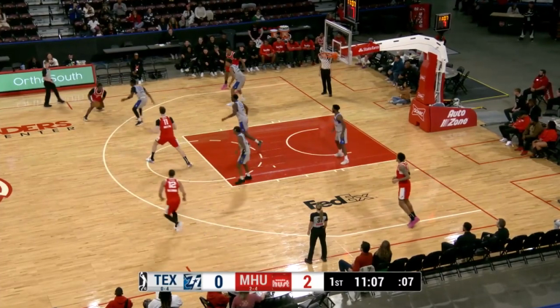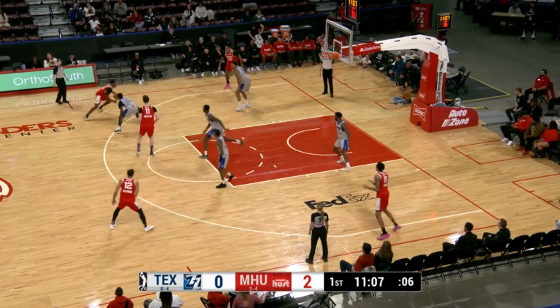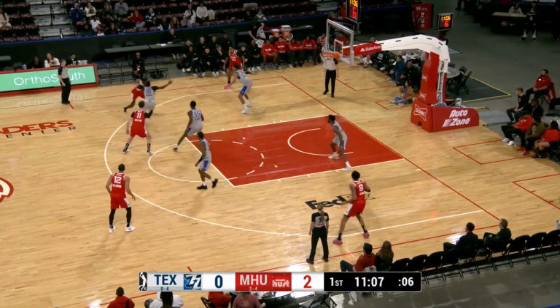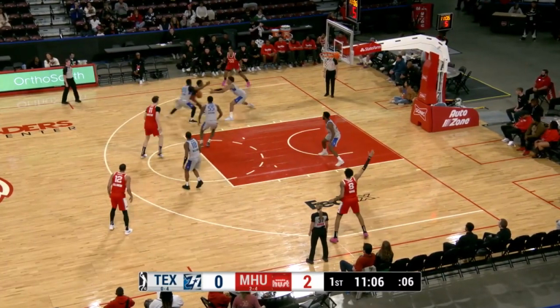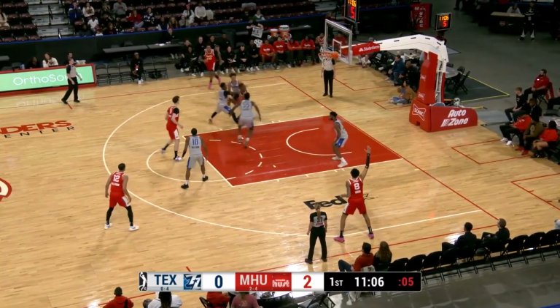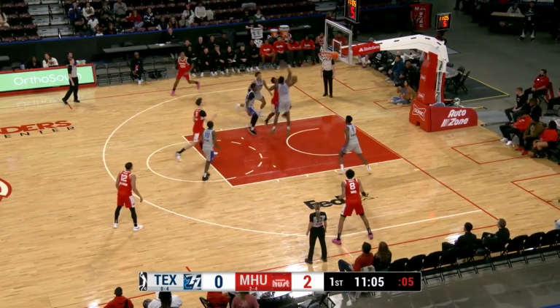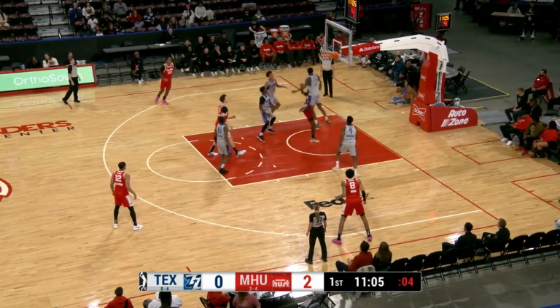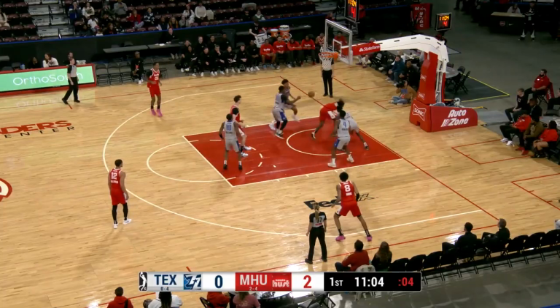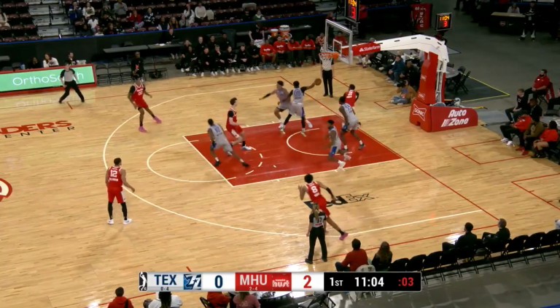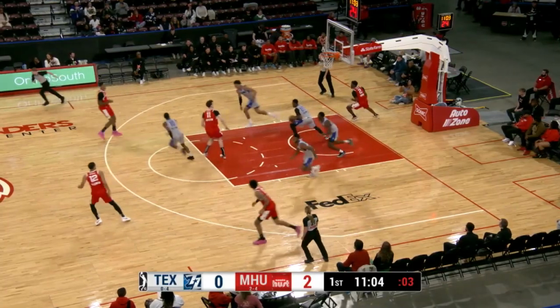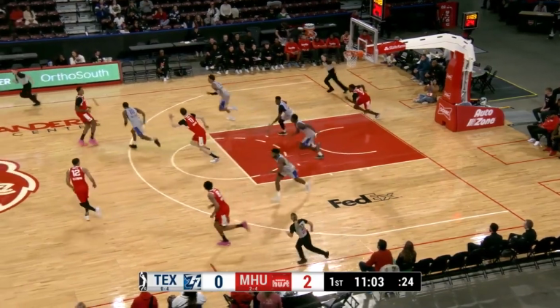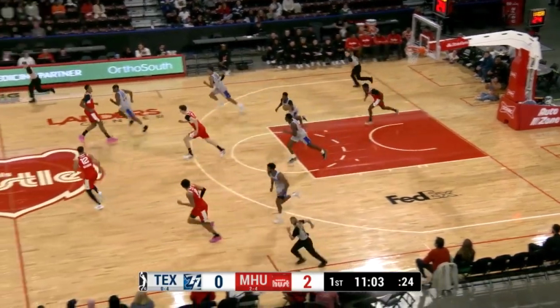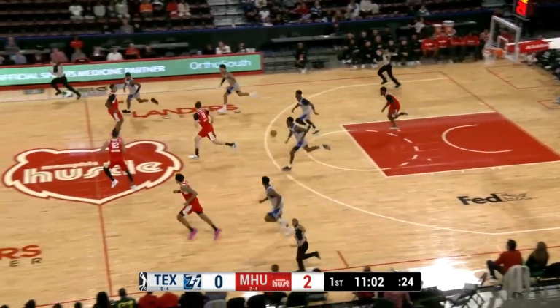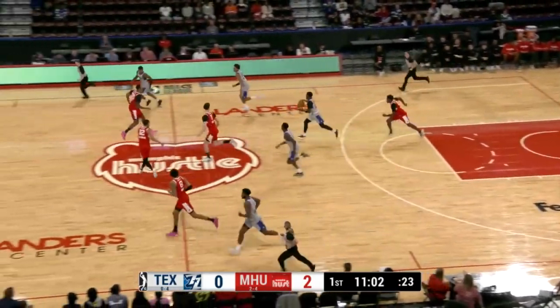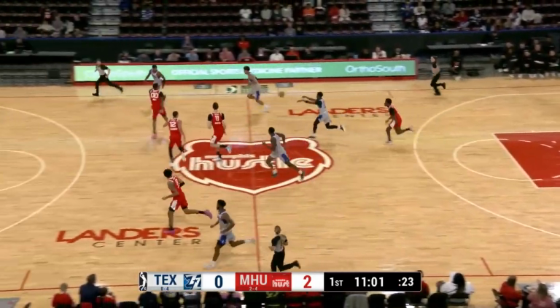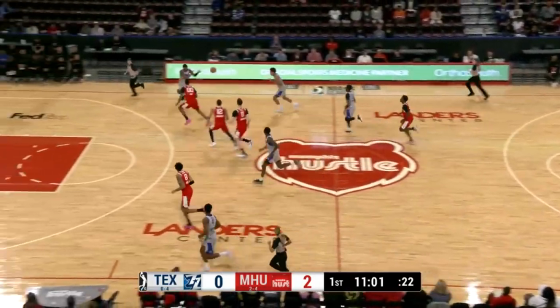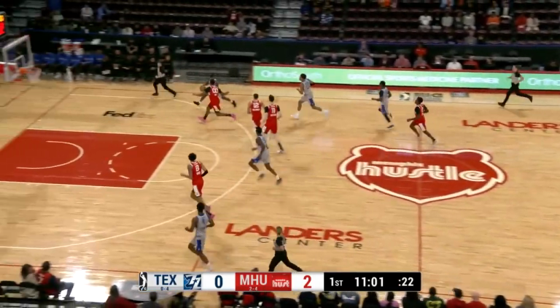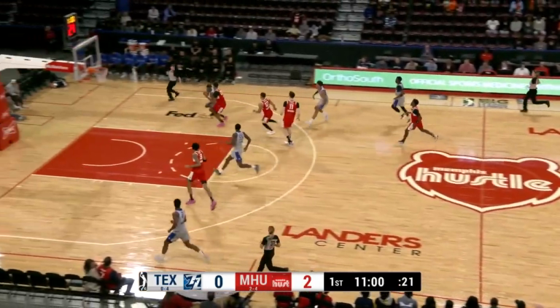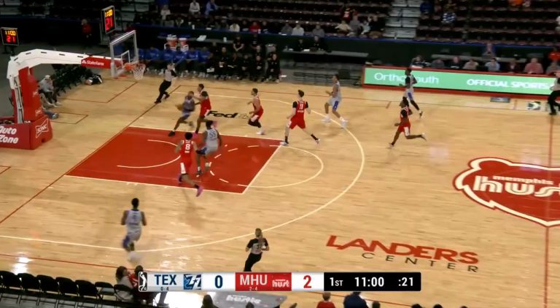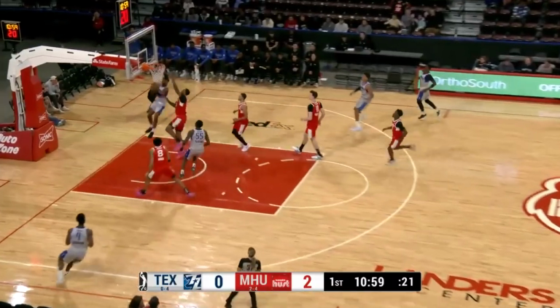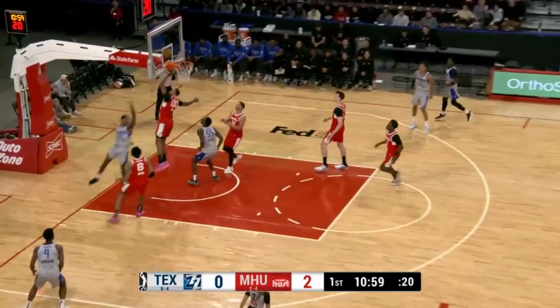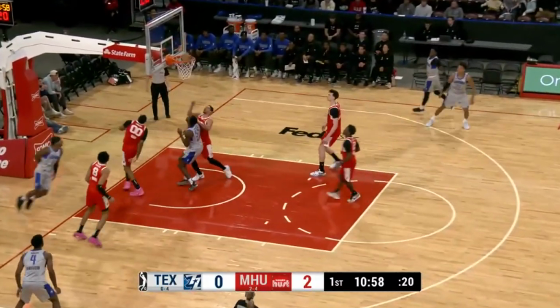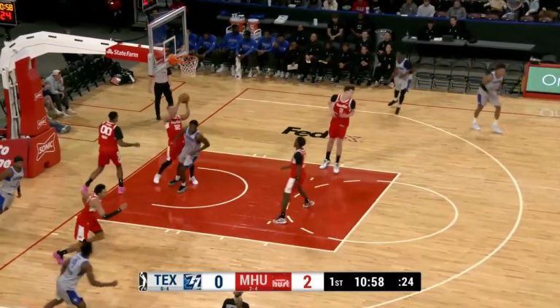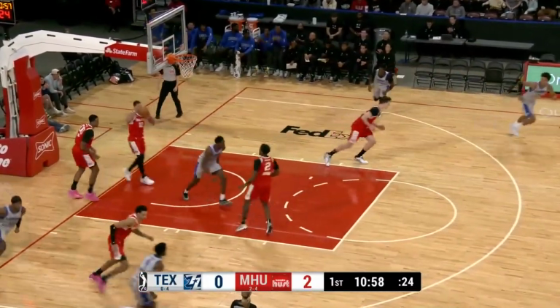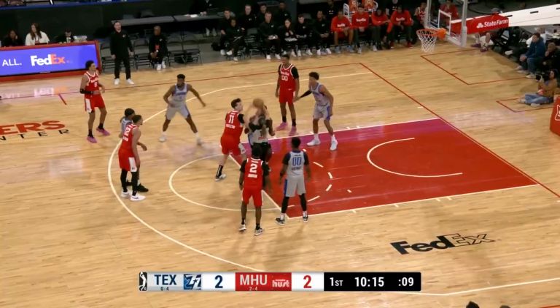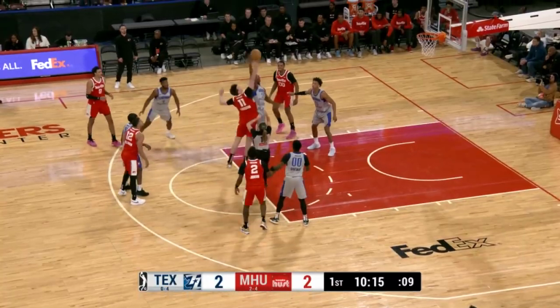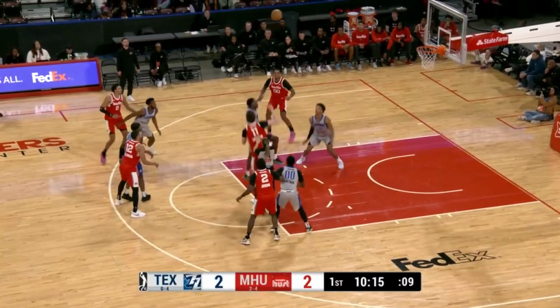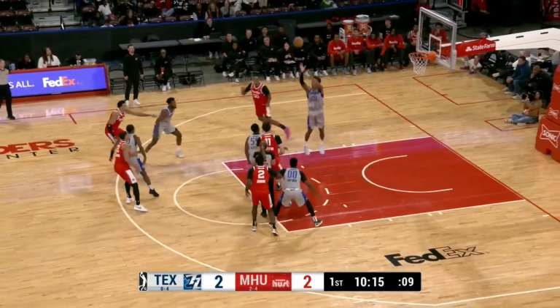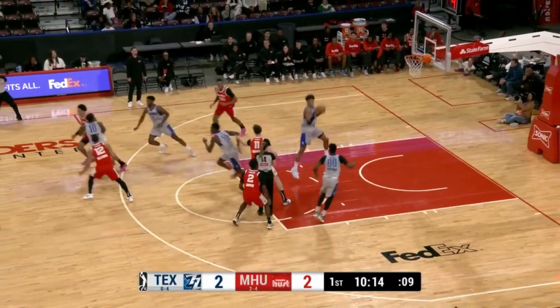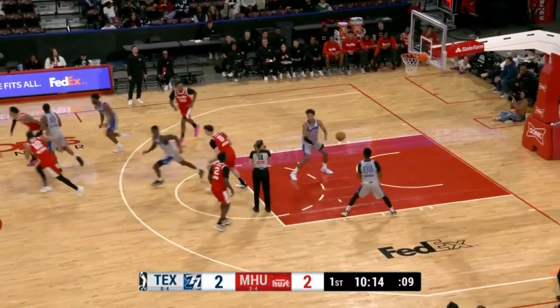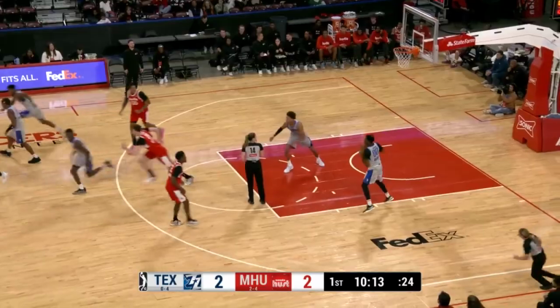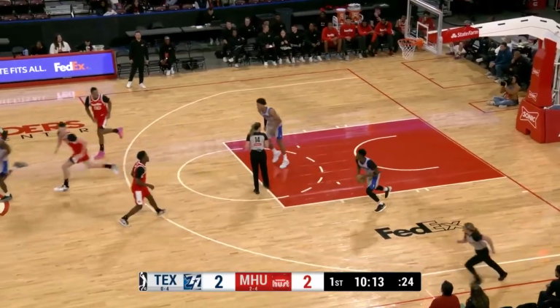29 more attempts from the field than their opponent. What a rejection right there — he couldn't get the win. Williams with the reverse, and Texas wins it.